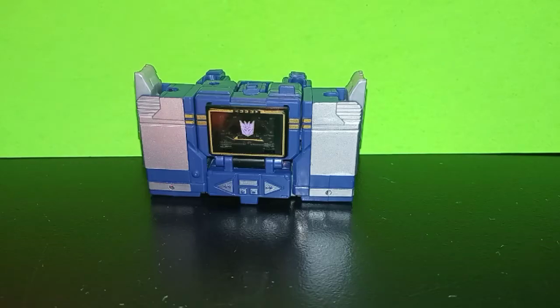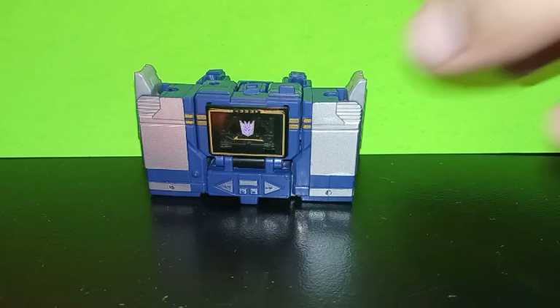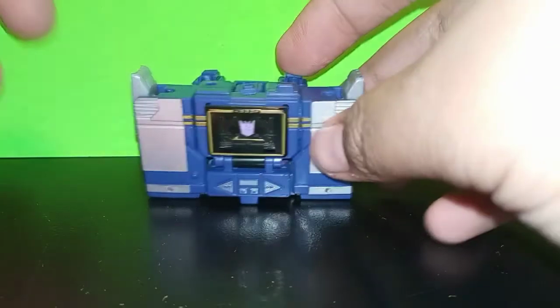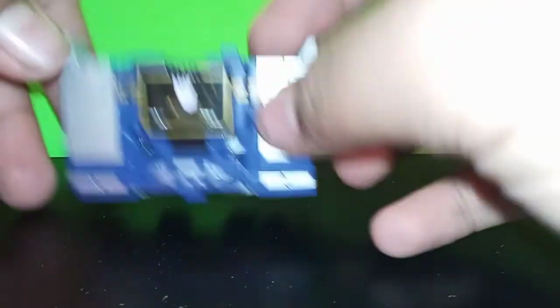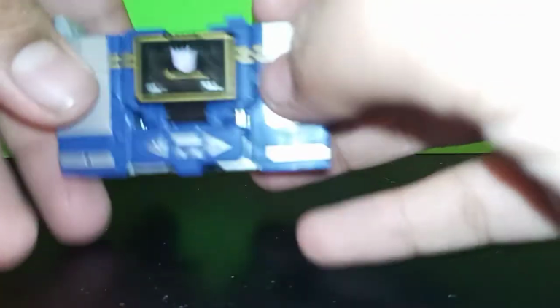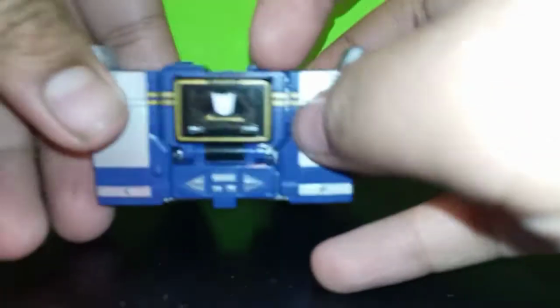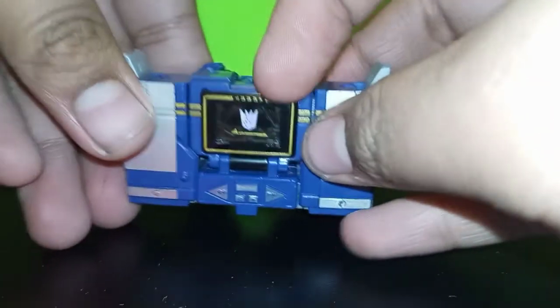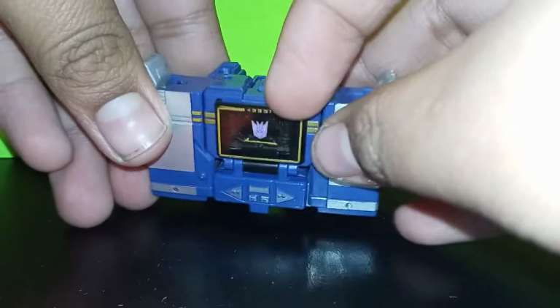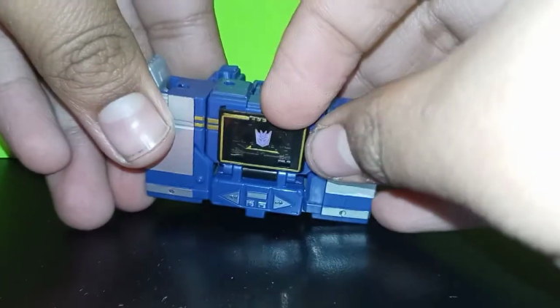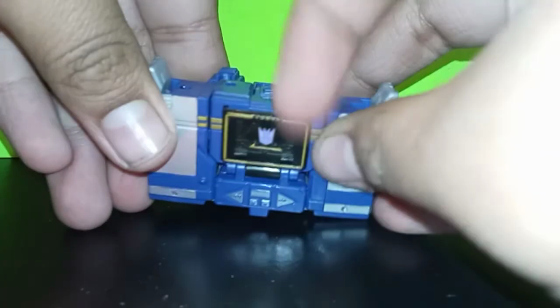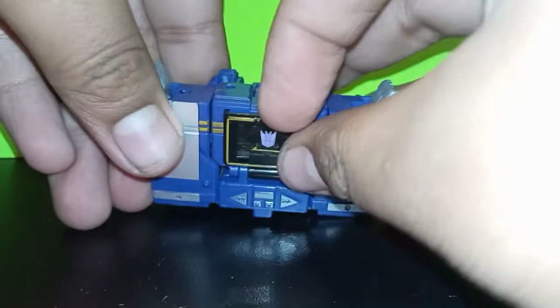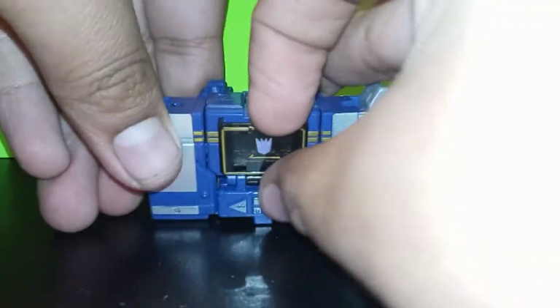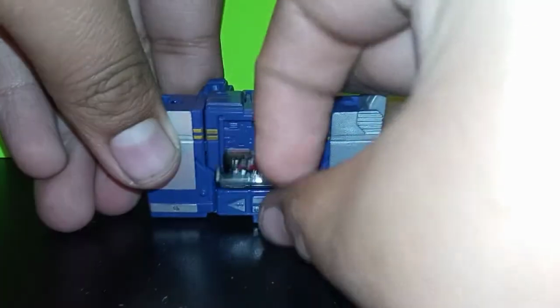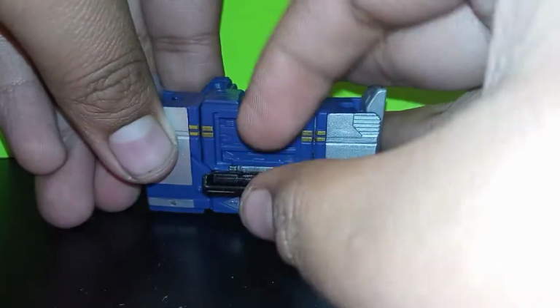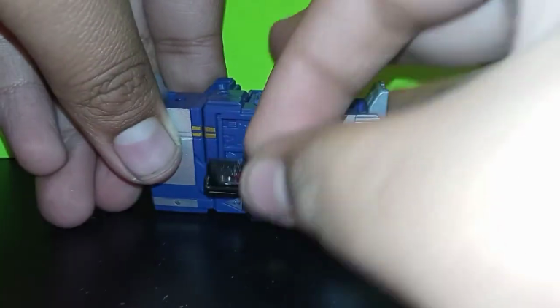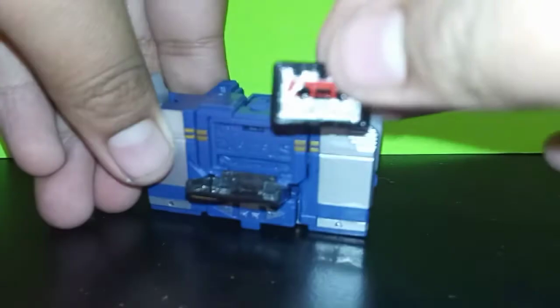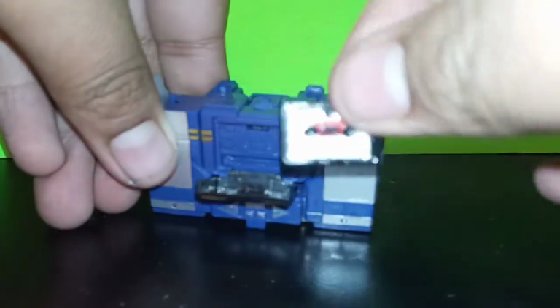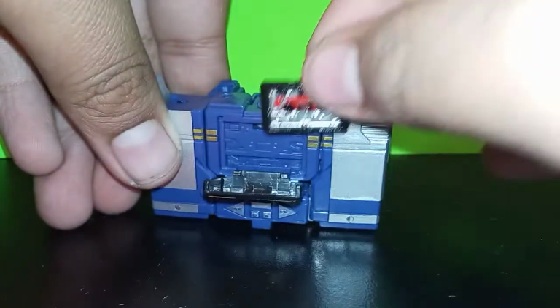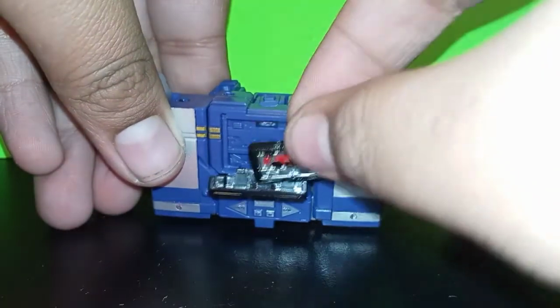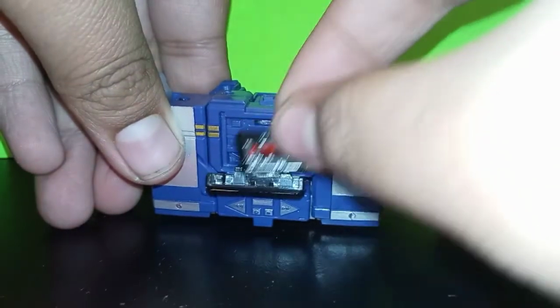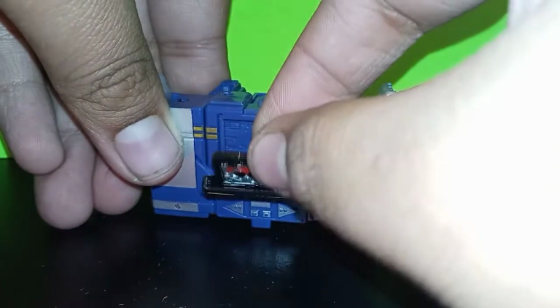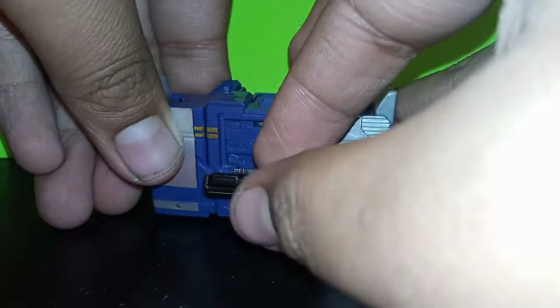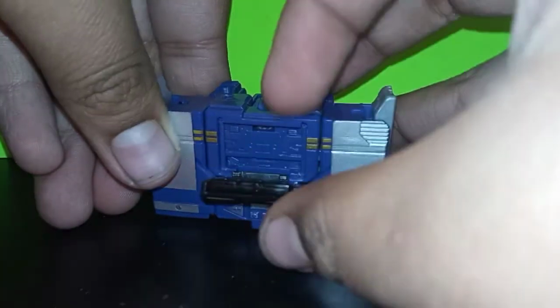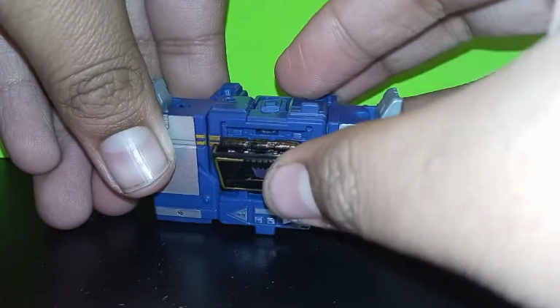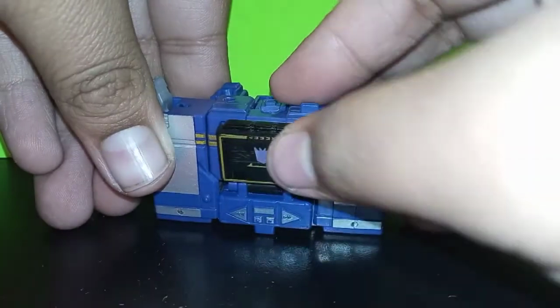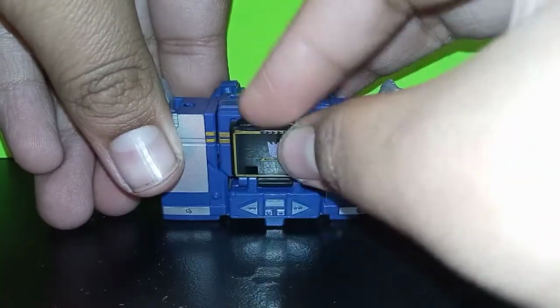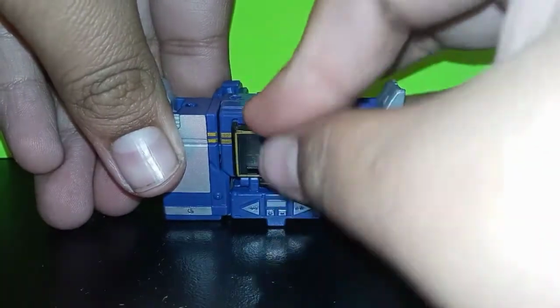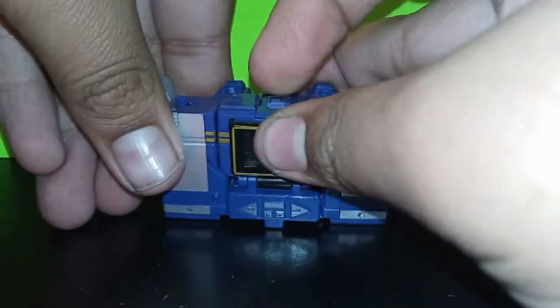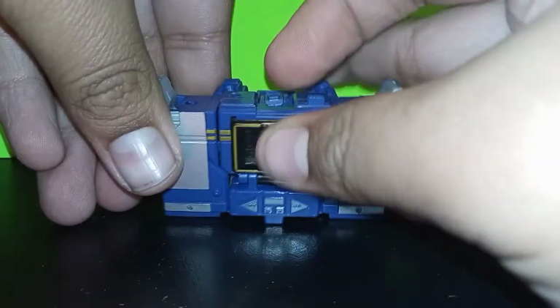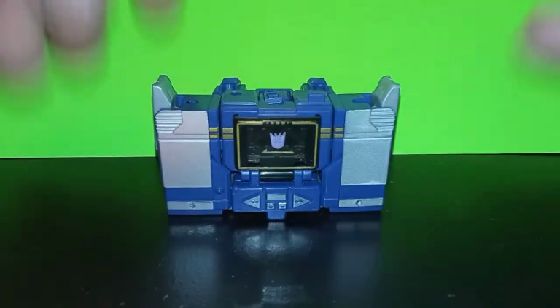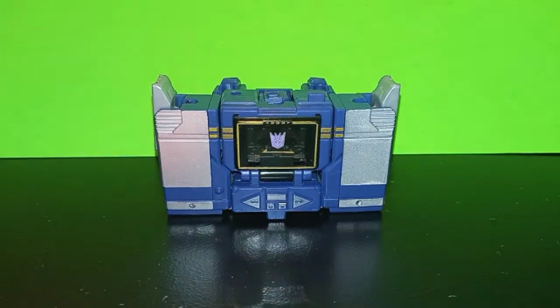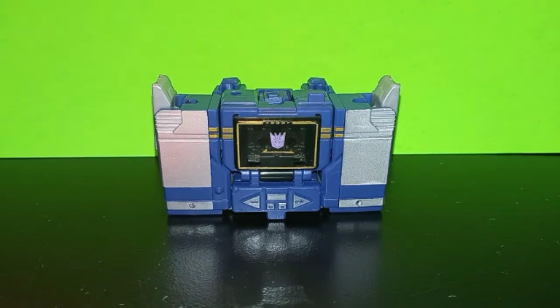It has a little gimmick where you can open the chest up, and there's actually a little cassette which represents Laserbeak. I thought that was so clever what they did, and it can store in there.